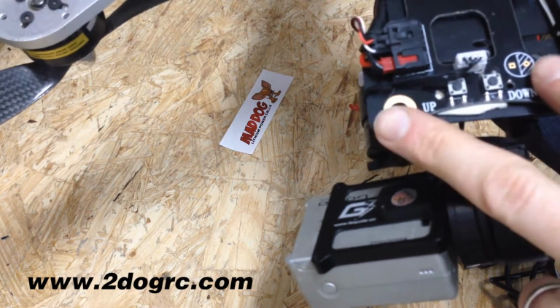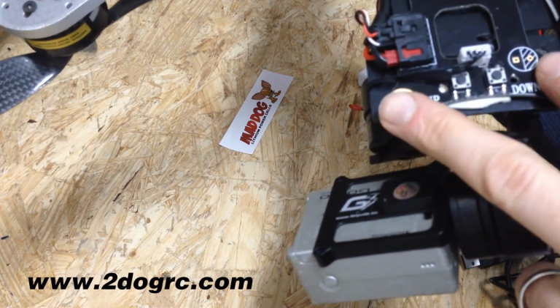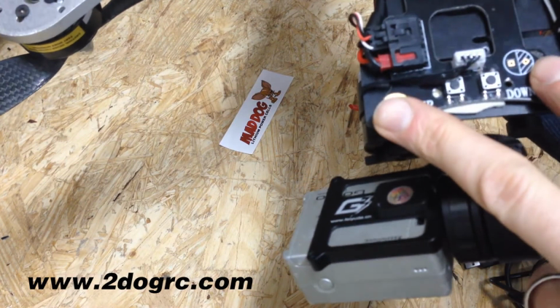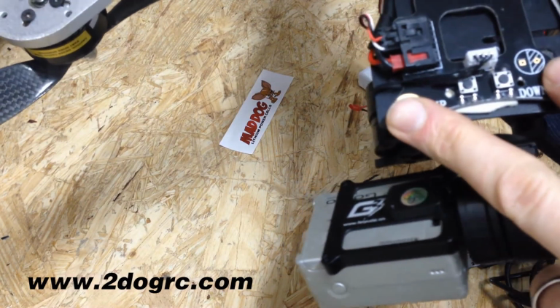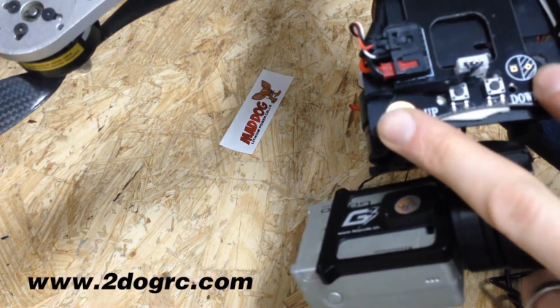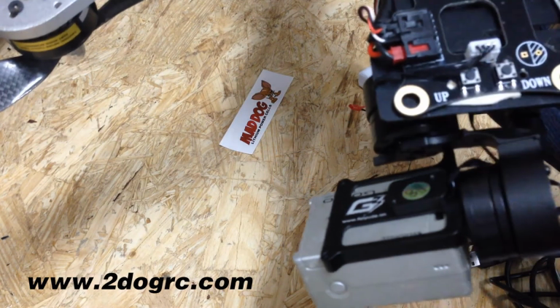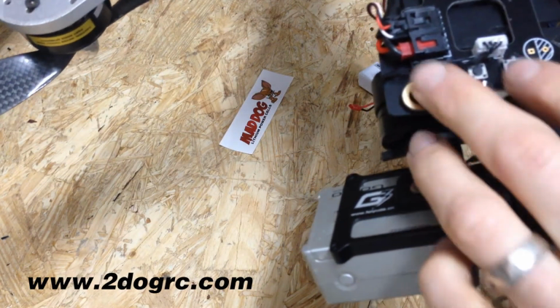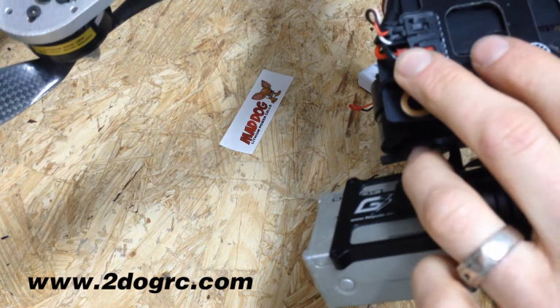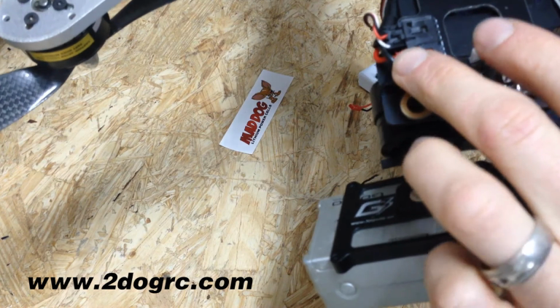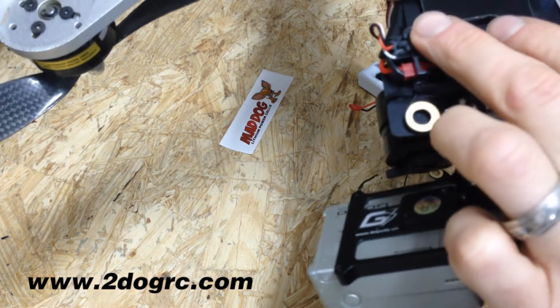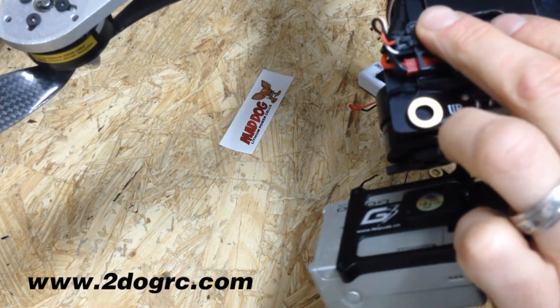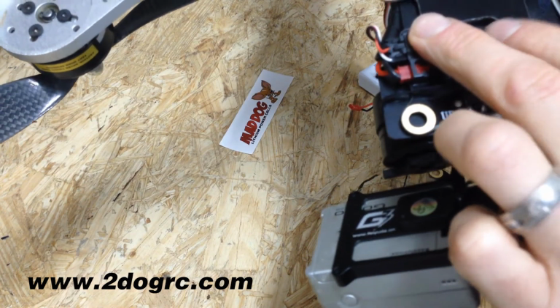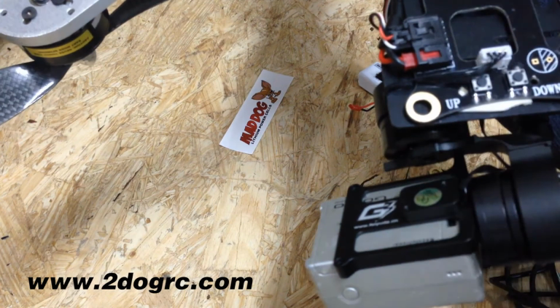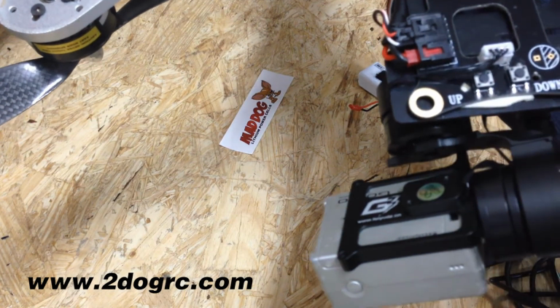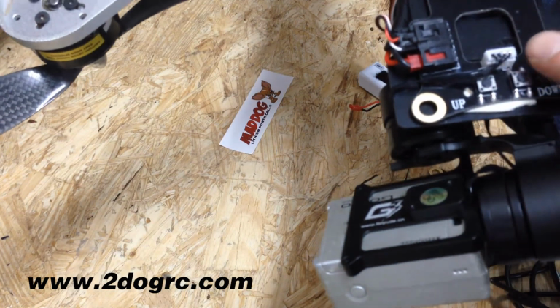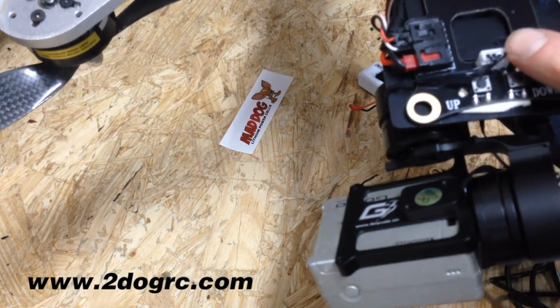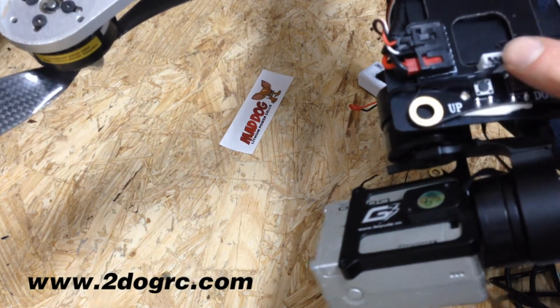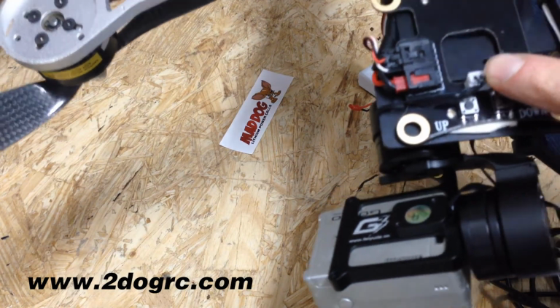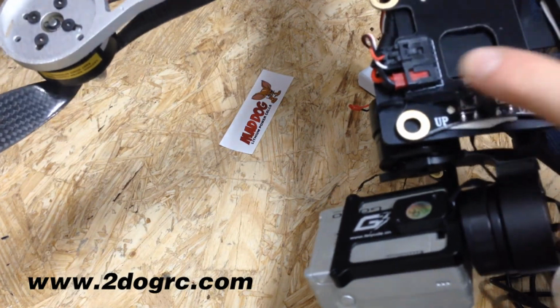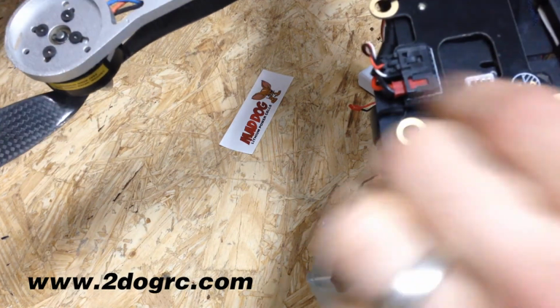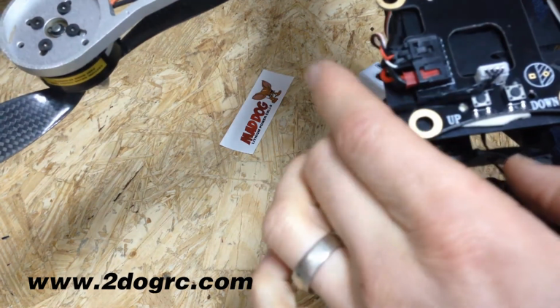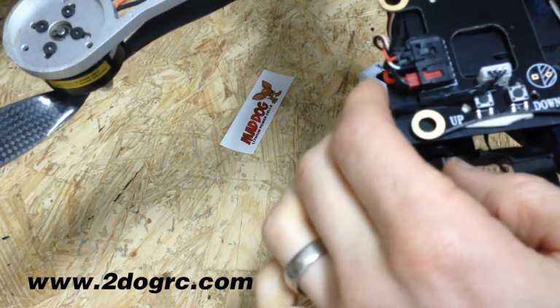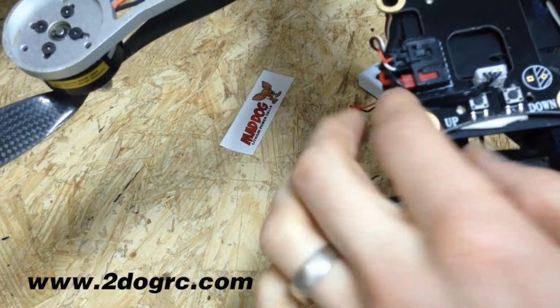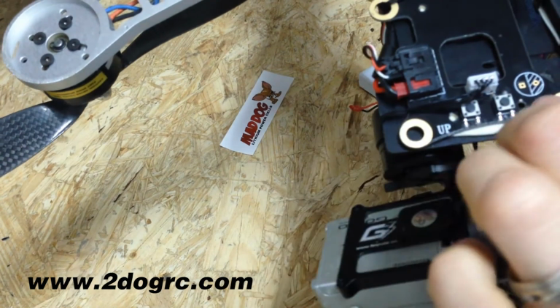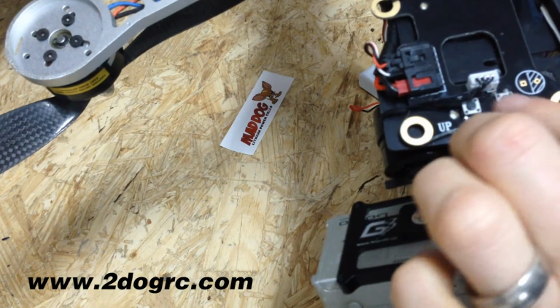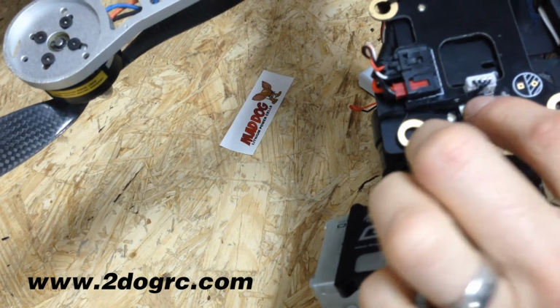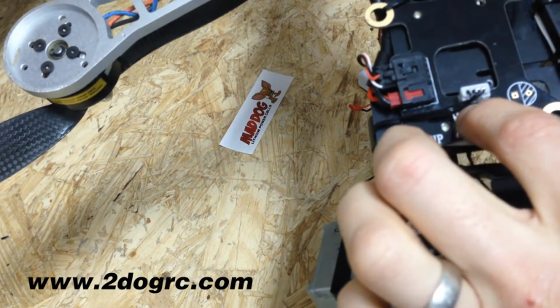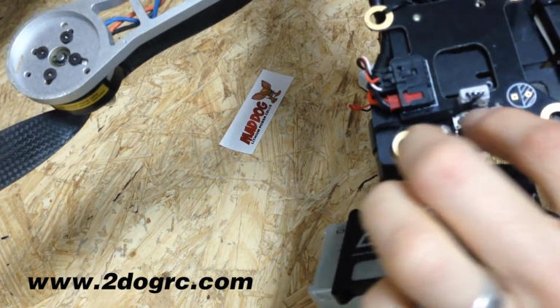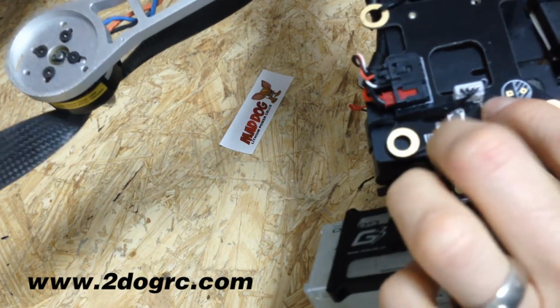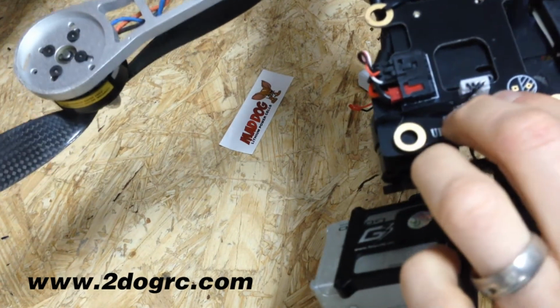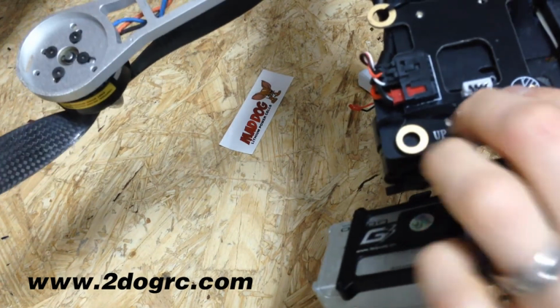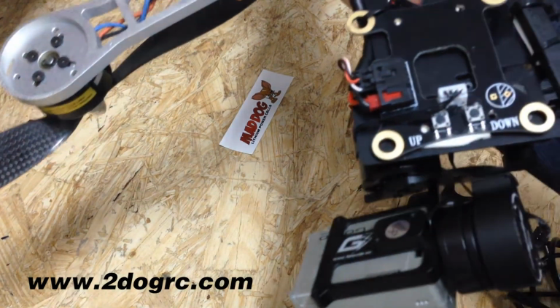This is the control board where you've got your power and your transmitter control. This goes out to the gimbal to power it. And then here you can manually move the gimbal up and down.